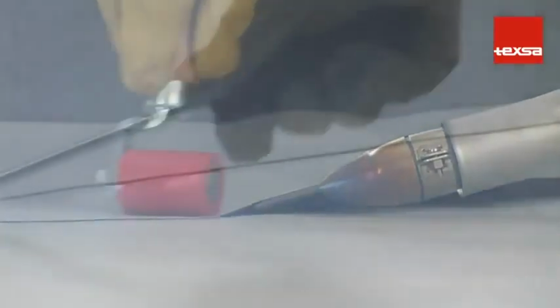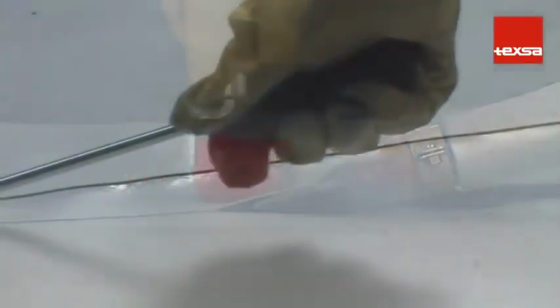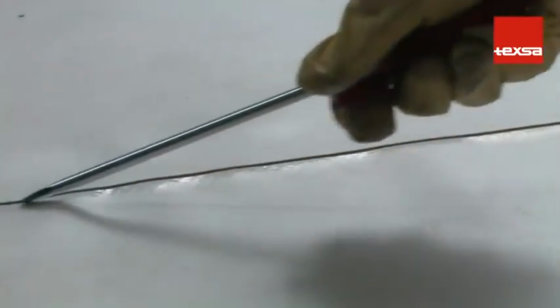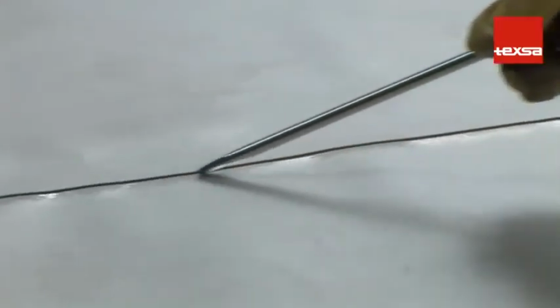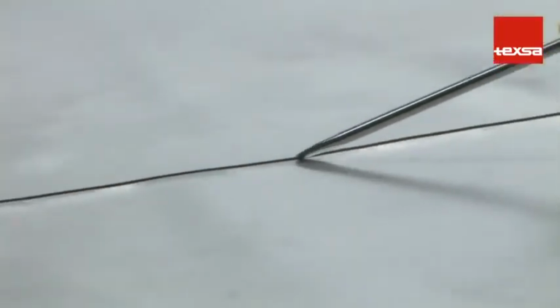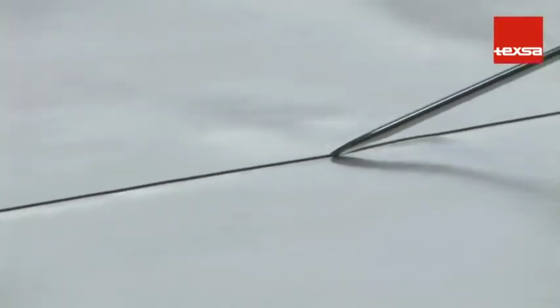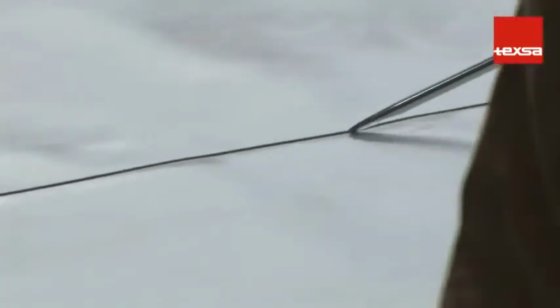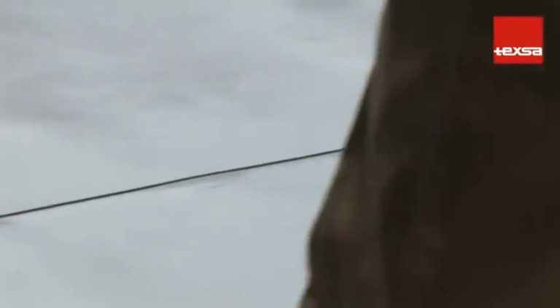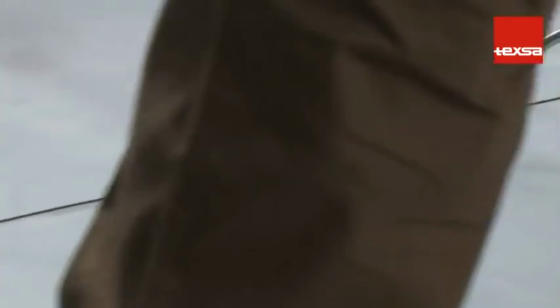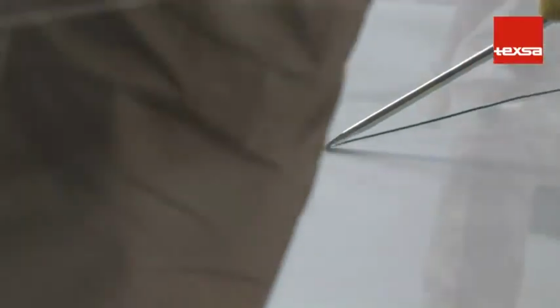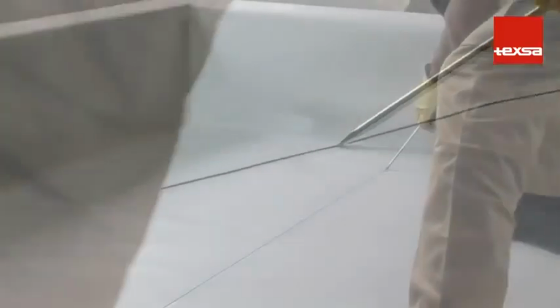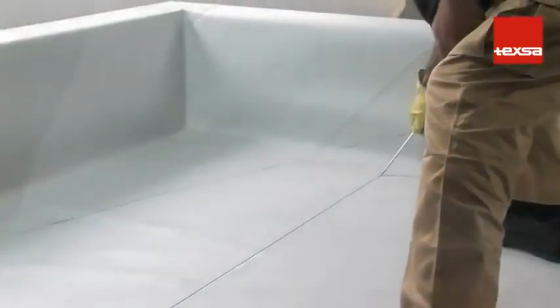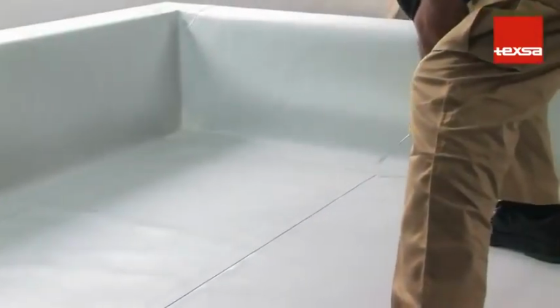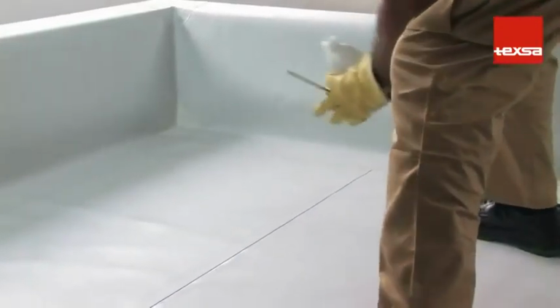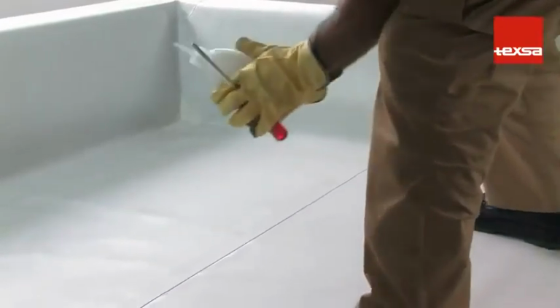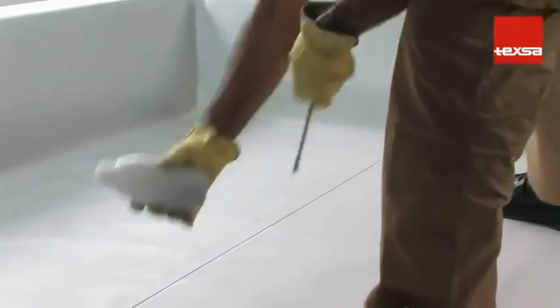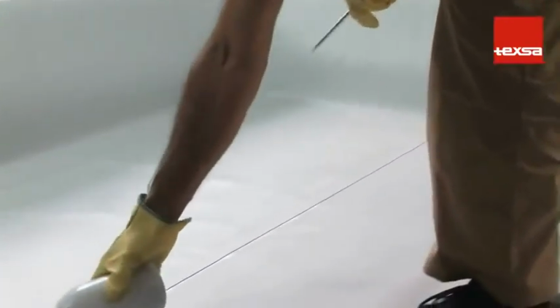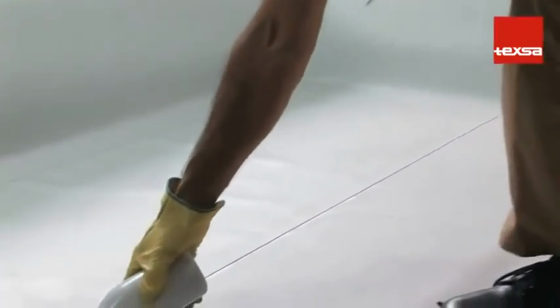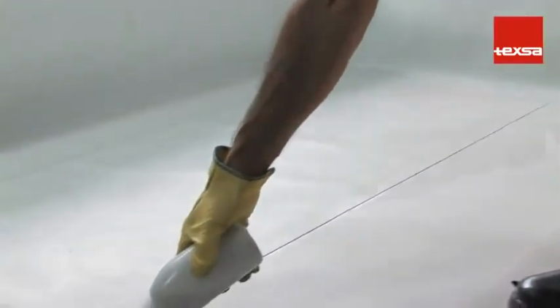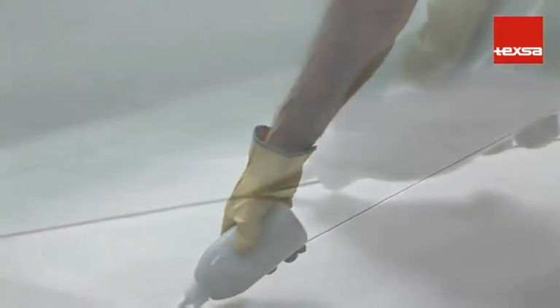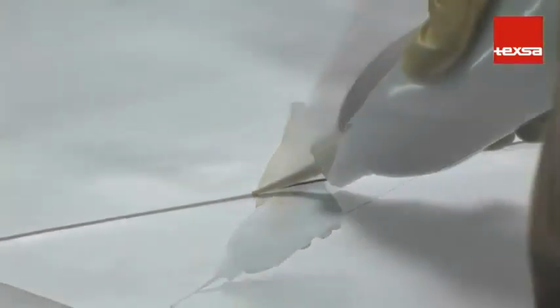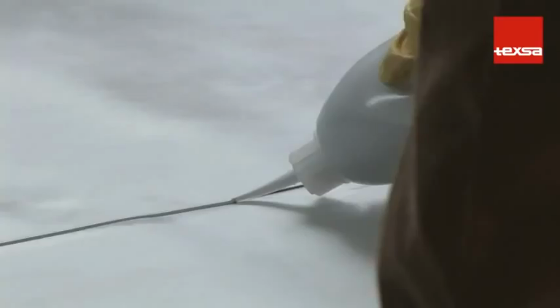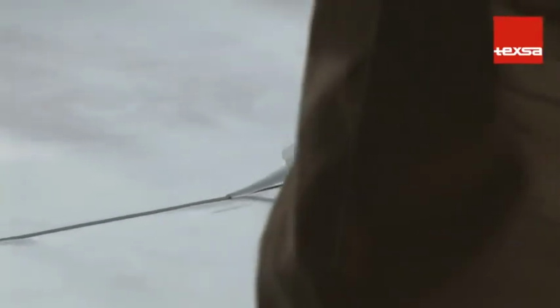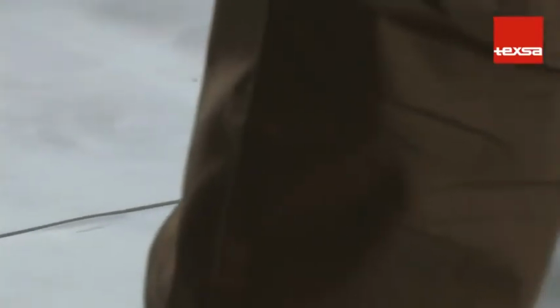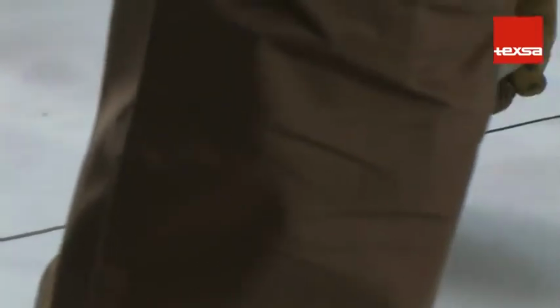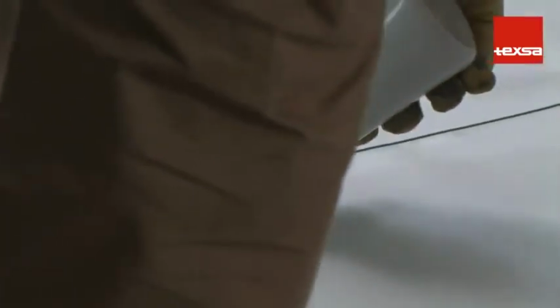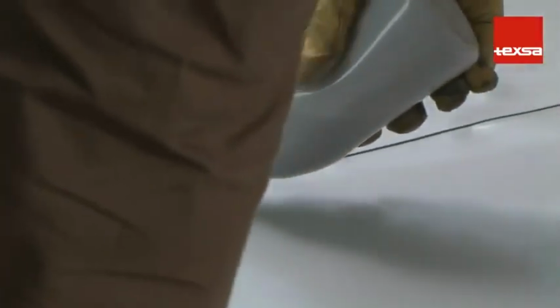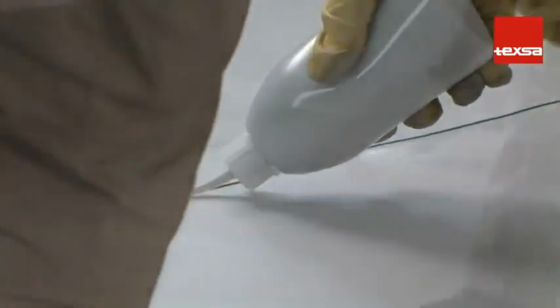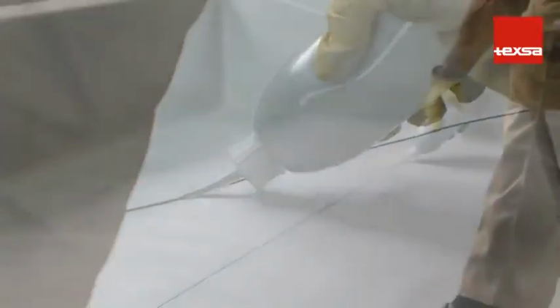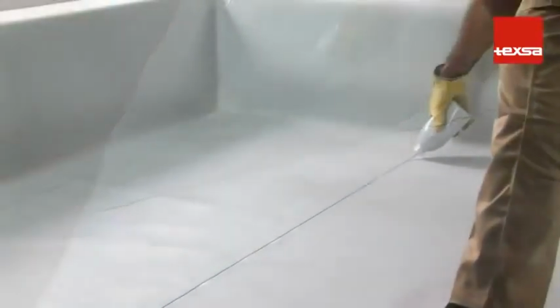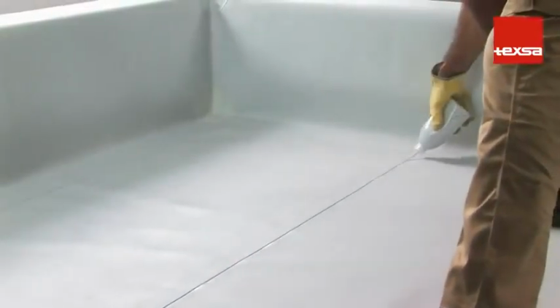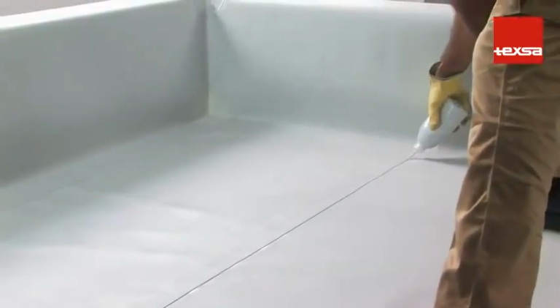Once the joint is sealed, use a blunt screwdriver to check and make sure that the weld is continuous with no openings. For greater precaution and to improve the finish, we recommend going over the joint with liquid PVC.